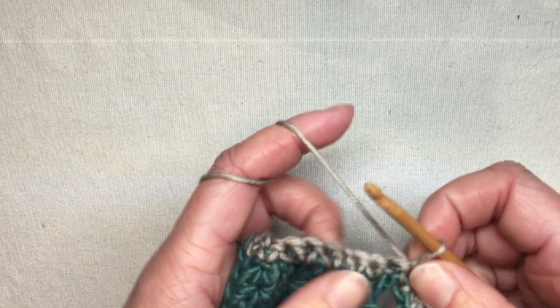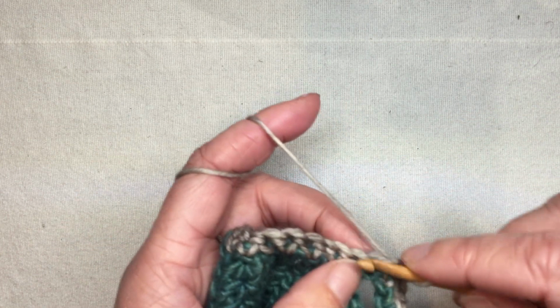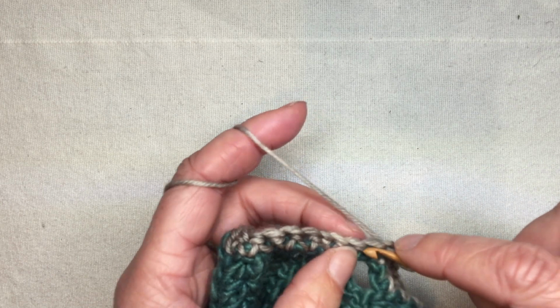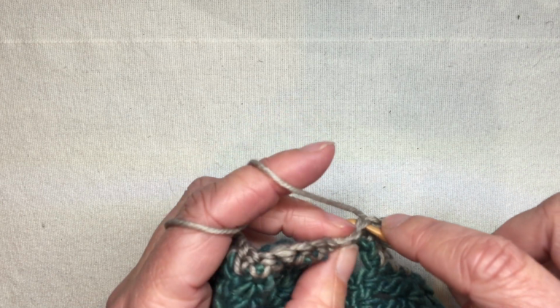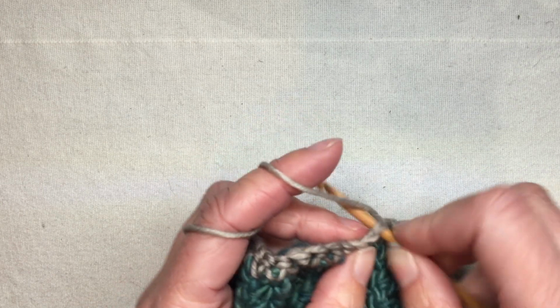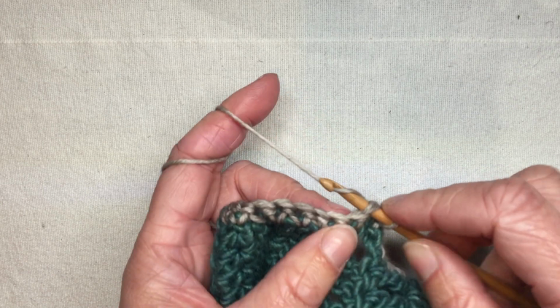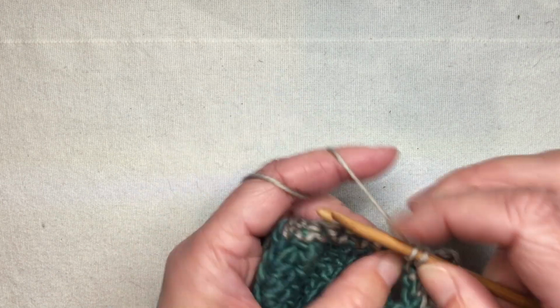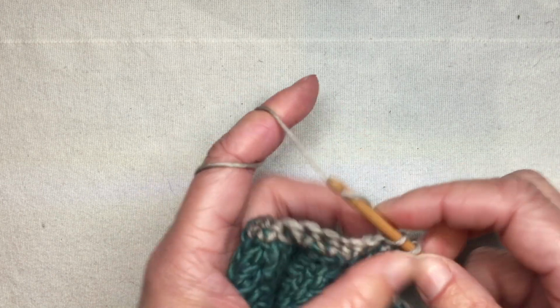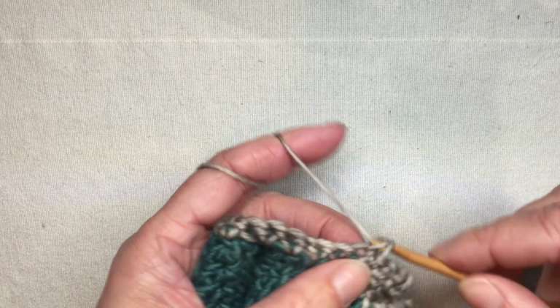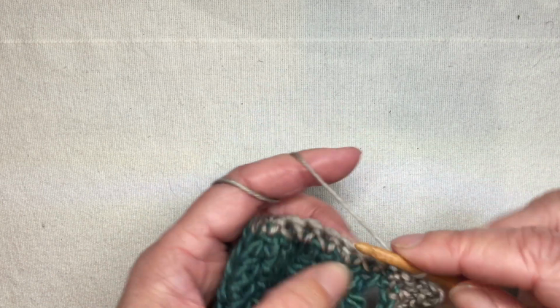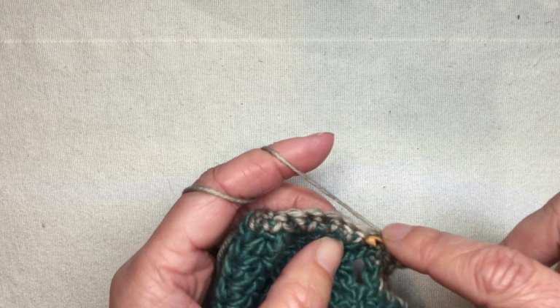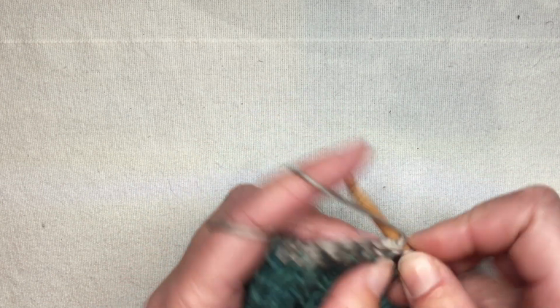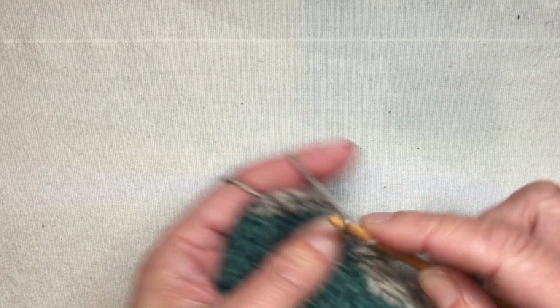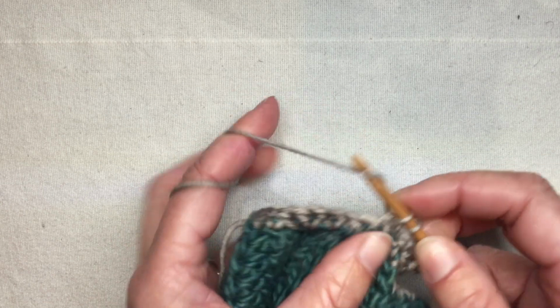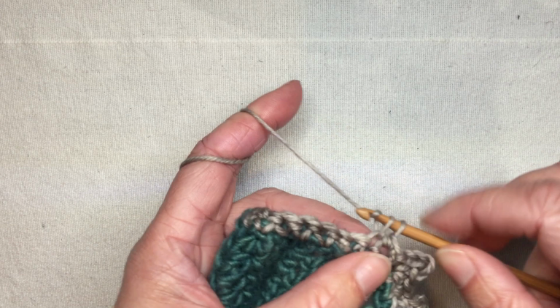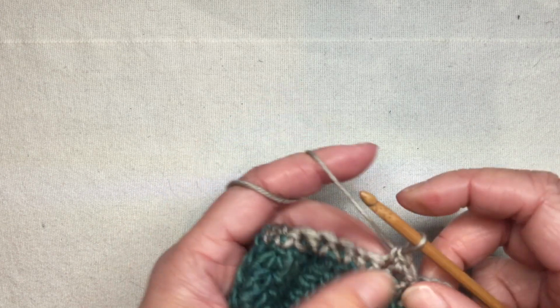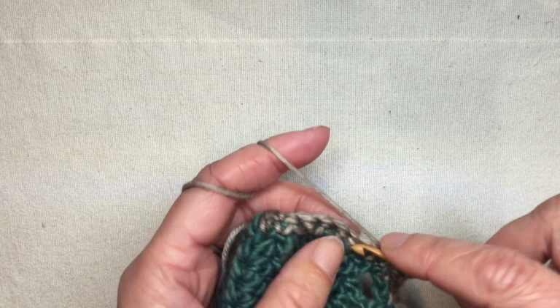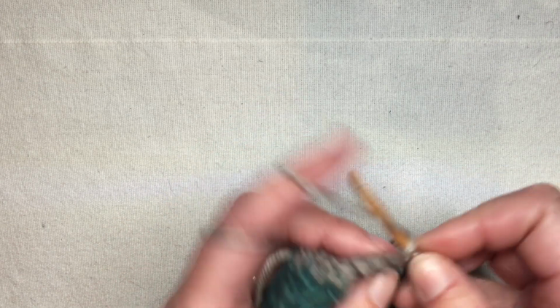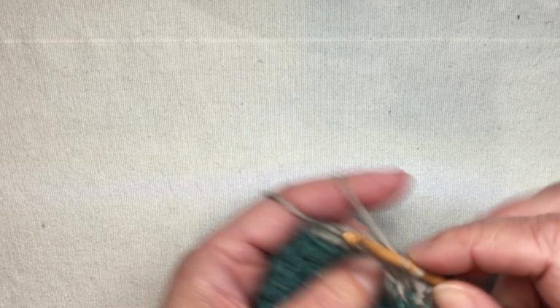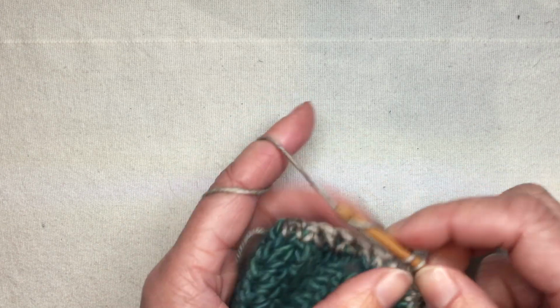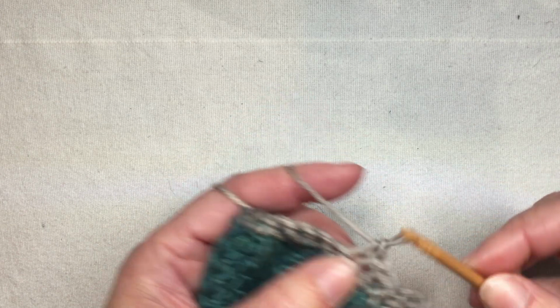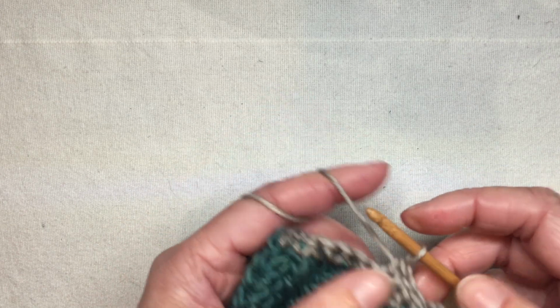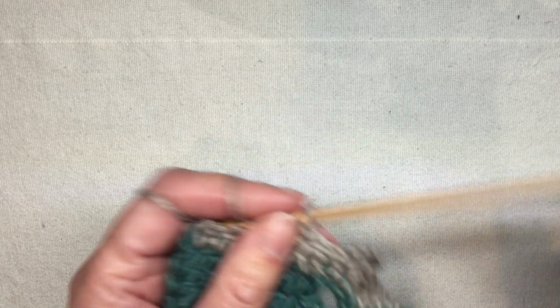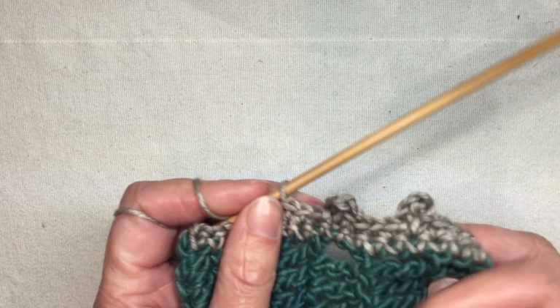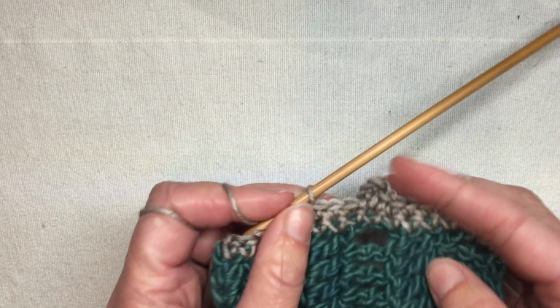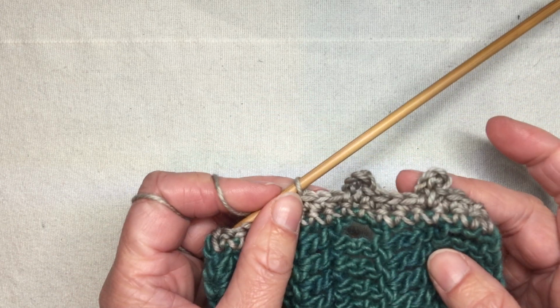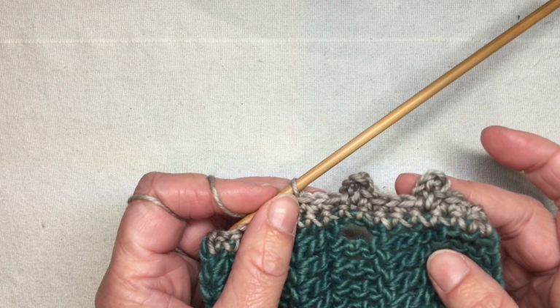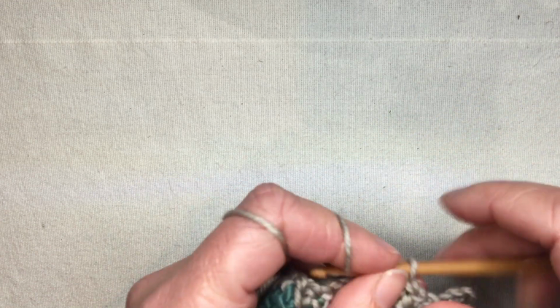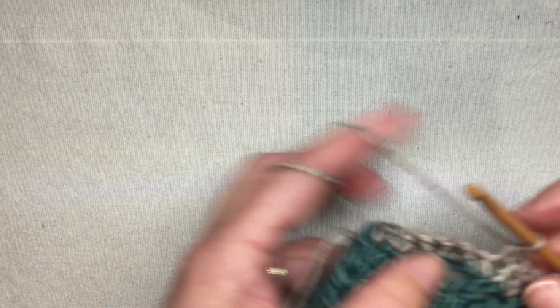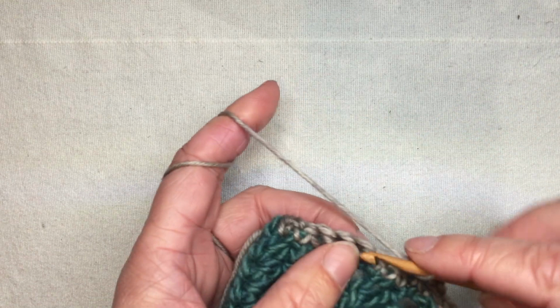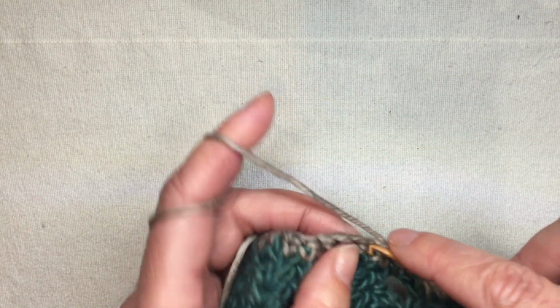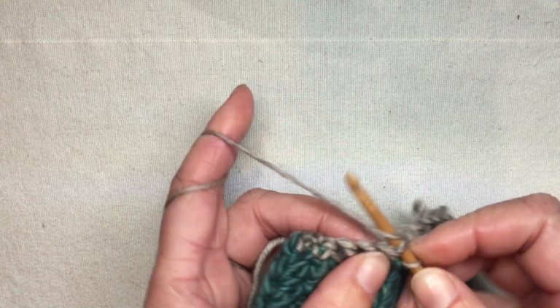I think it looks a lot neater than skipping the slip stitch and just continuing to single crochet — you get a bit more of a gap and it doesn't stay quite as nice. So there are my loops.